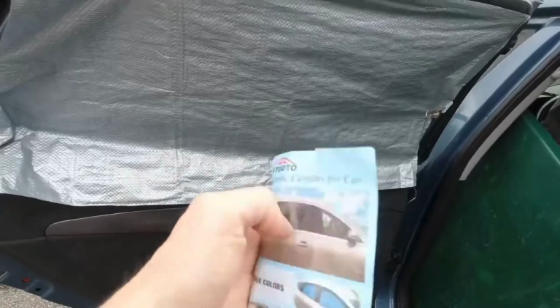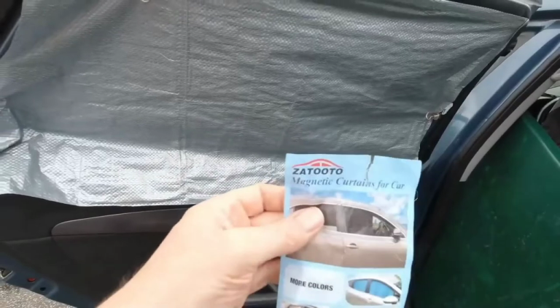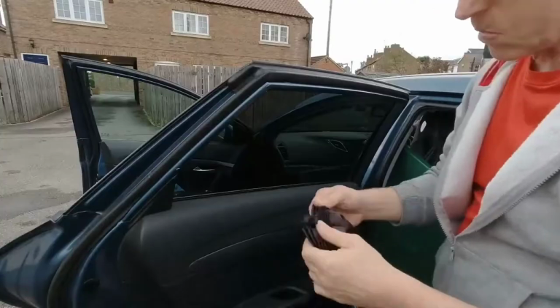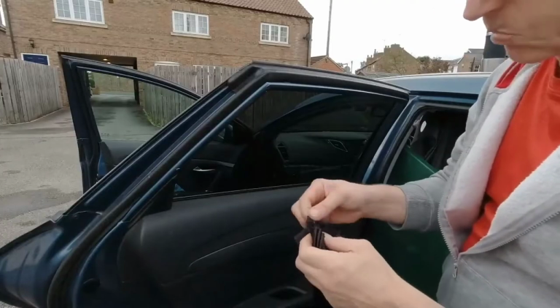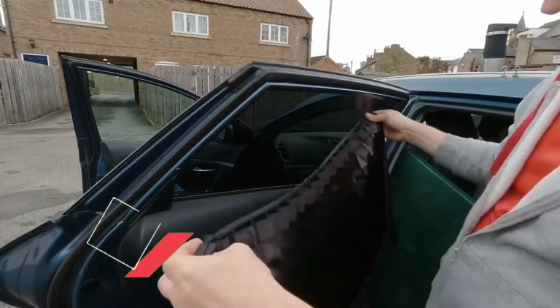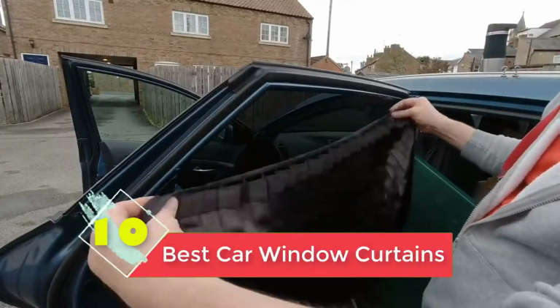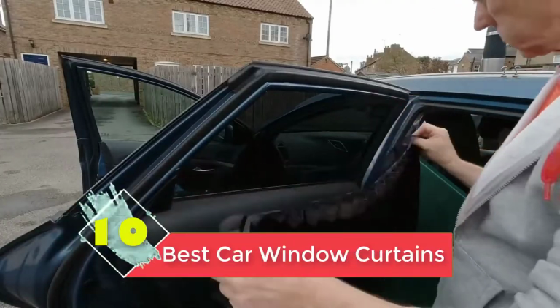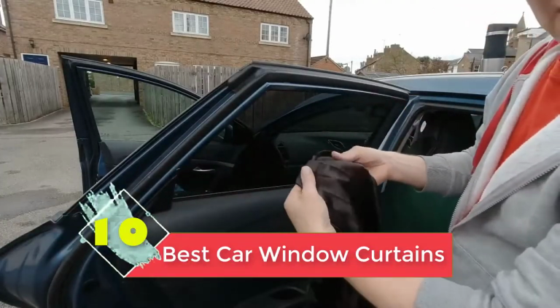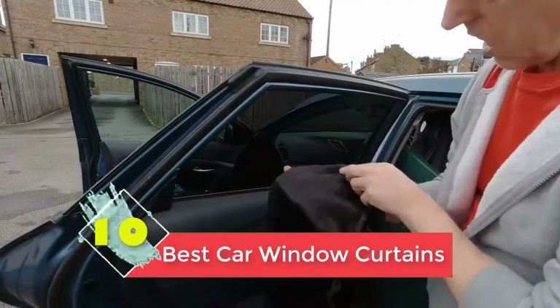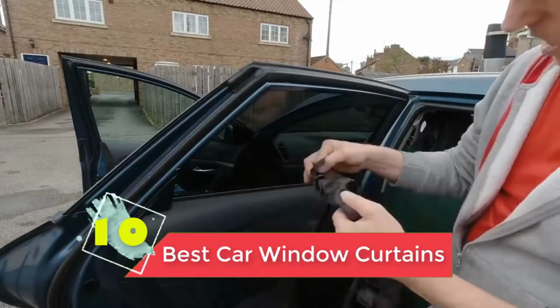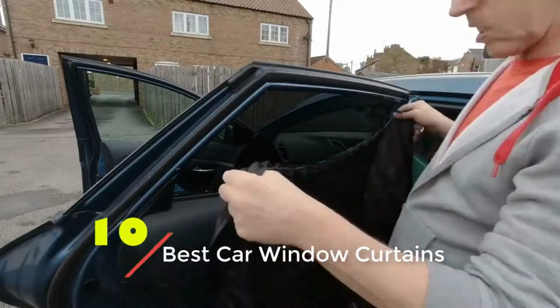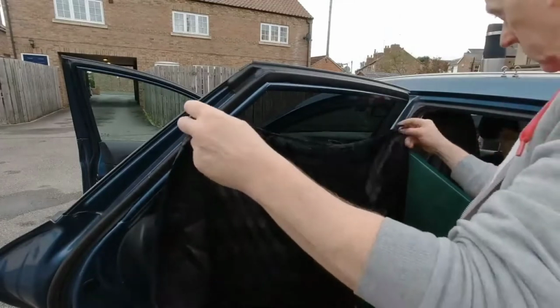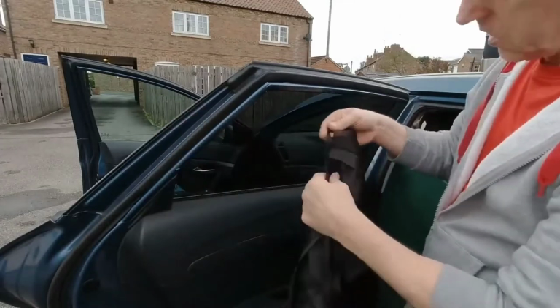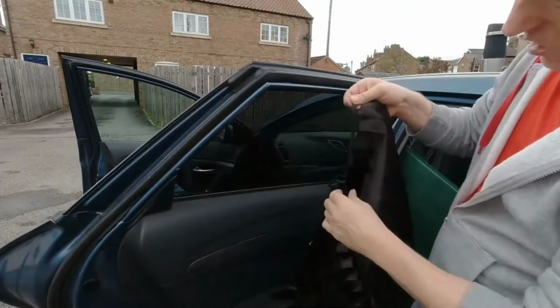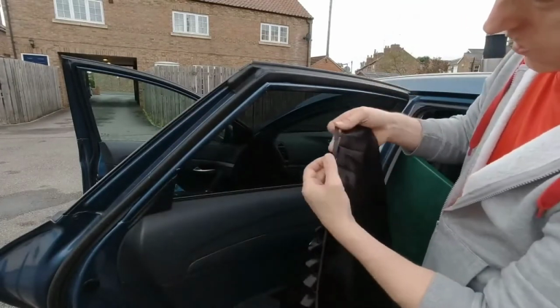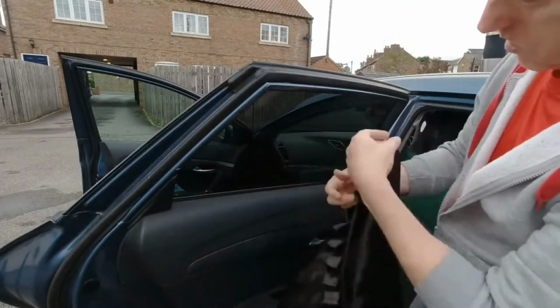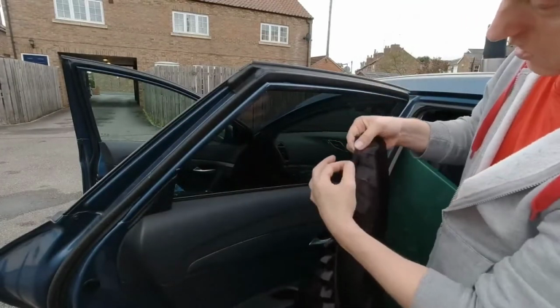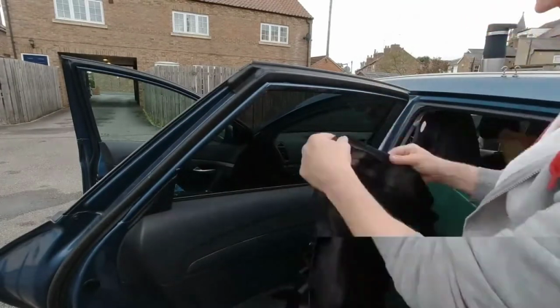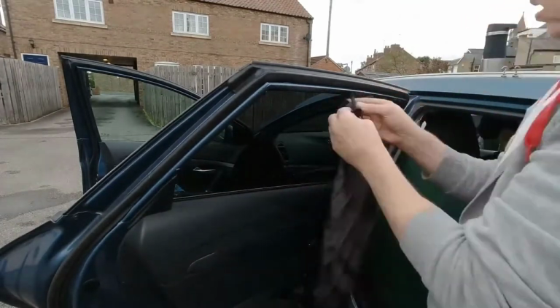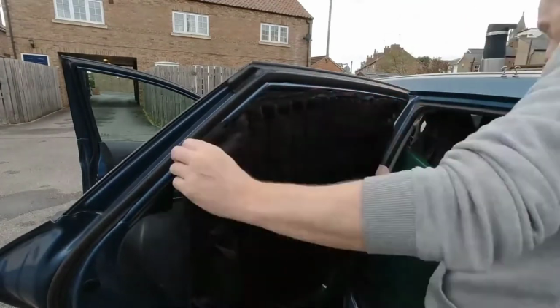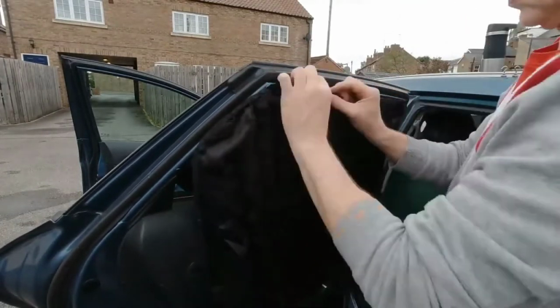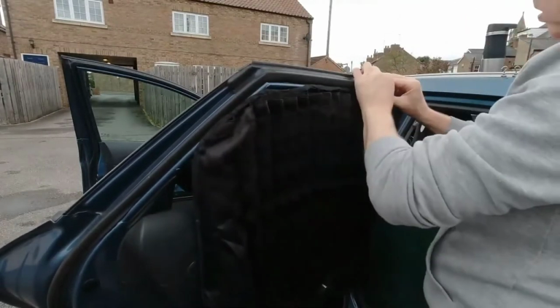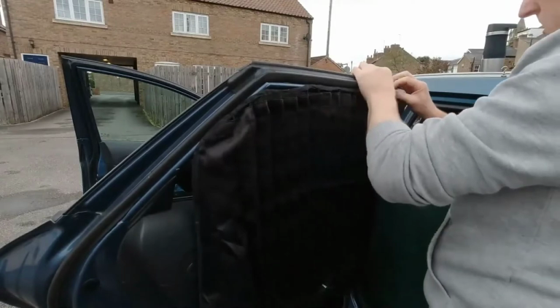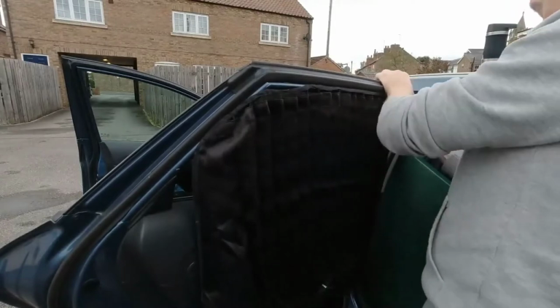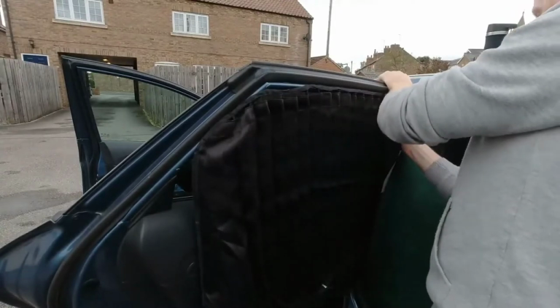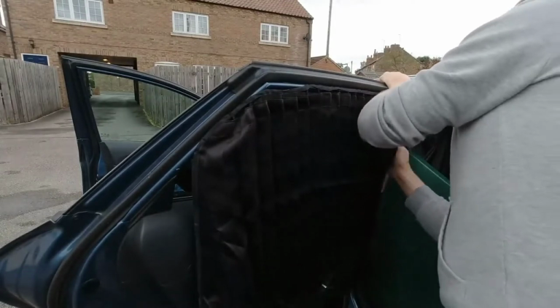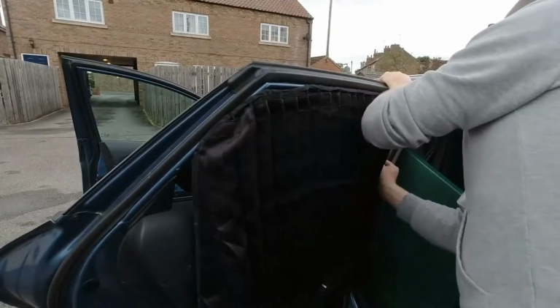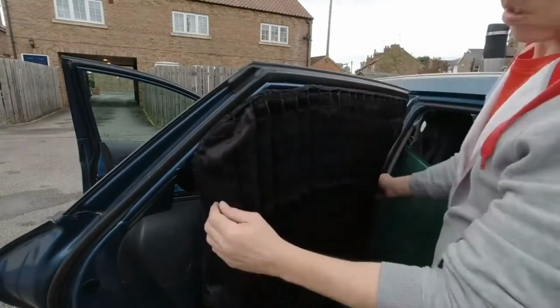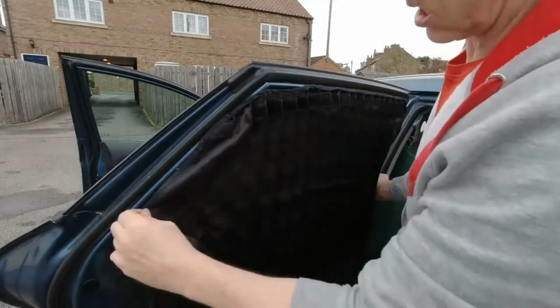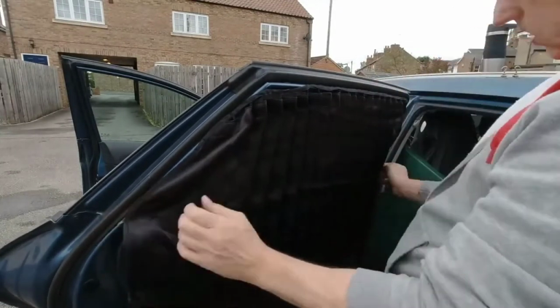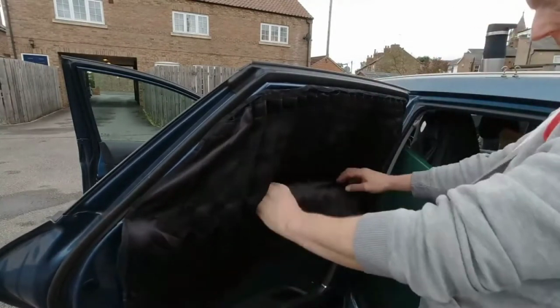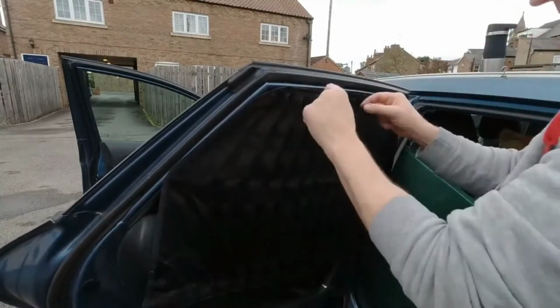Hi guys, in this video we are going to be checking out the top 10 best car window curtains that are available on the market for true quality. I made this list based on my personal opinion and hours of research, and have listed them based on popularity, quality, price, durability, user opinions, and more.